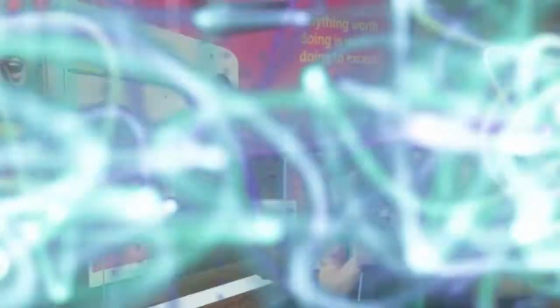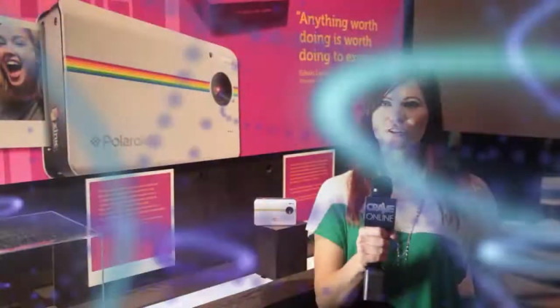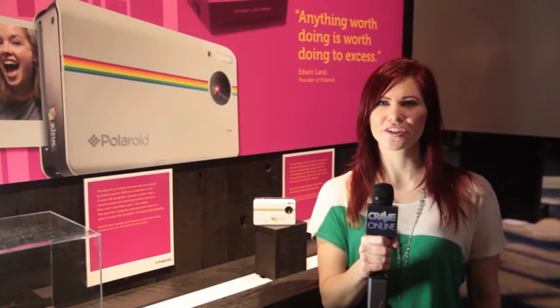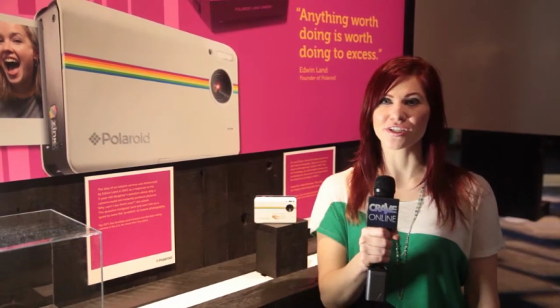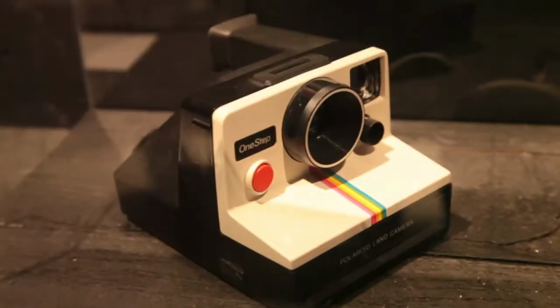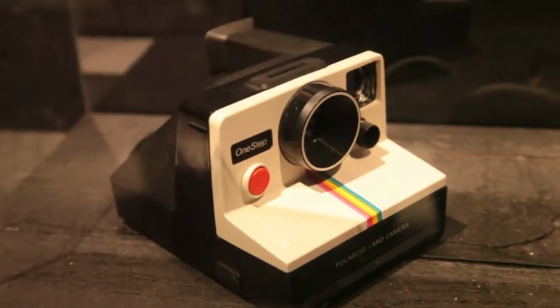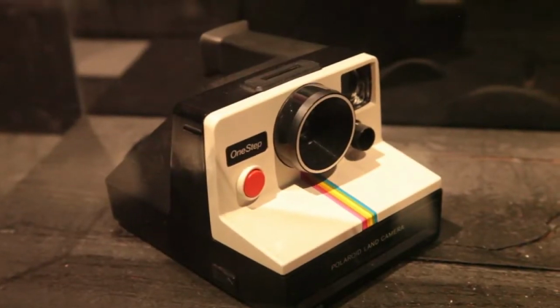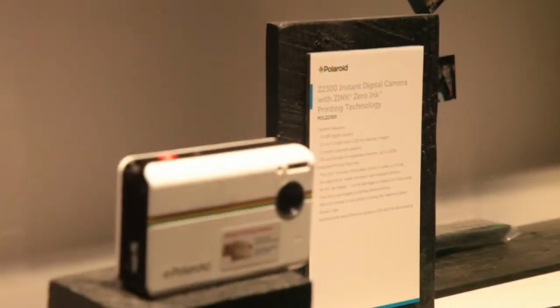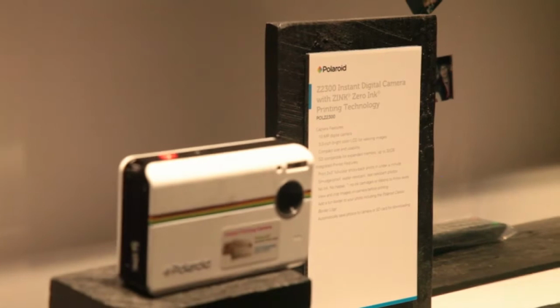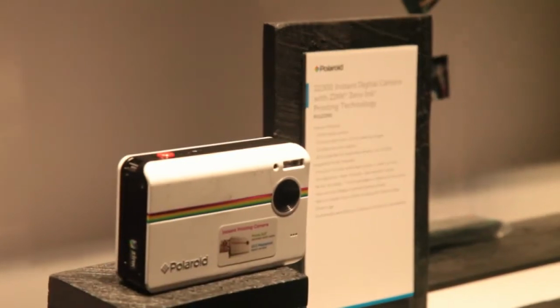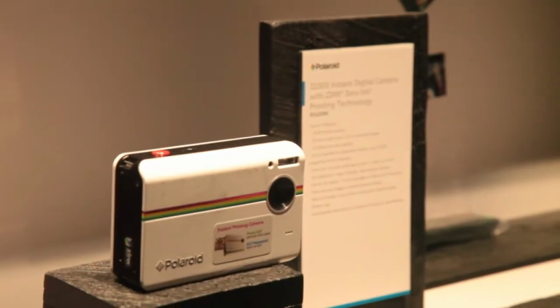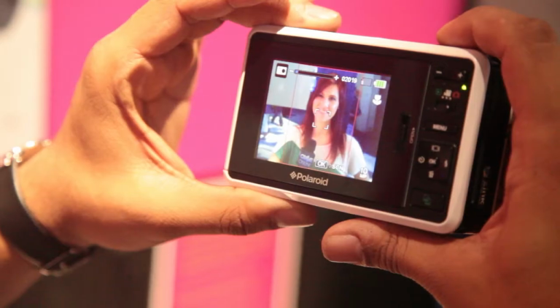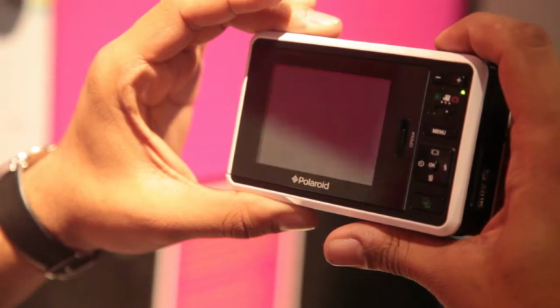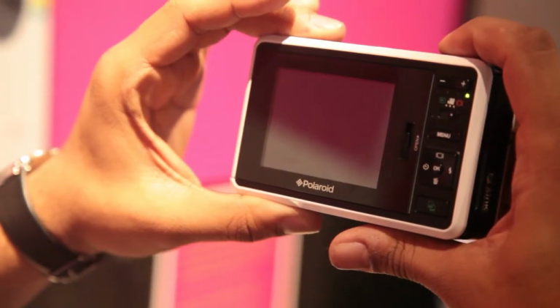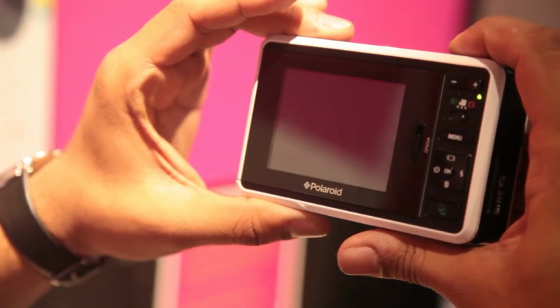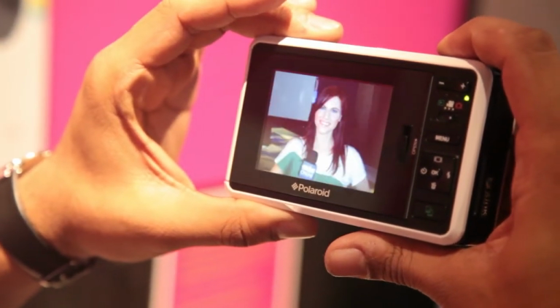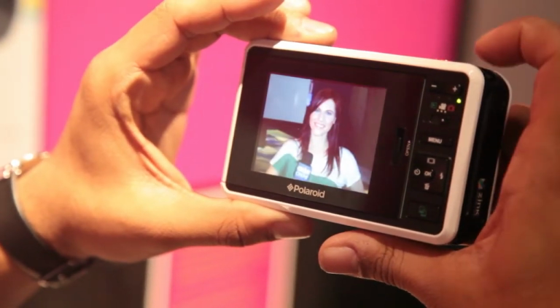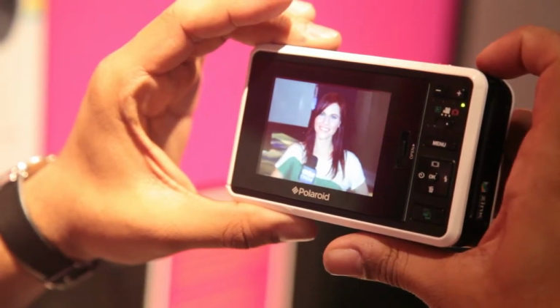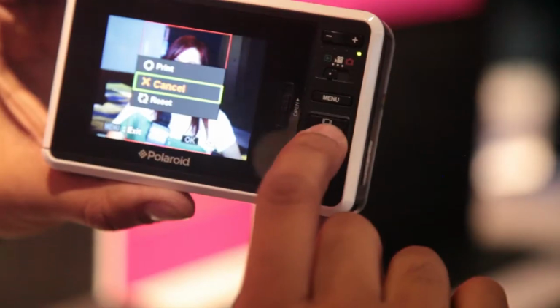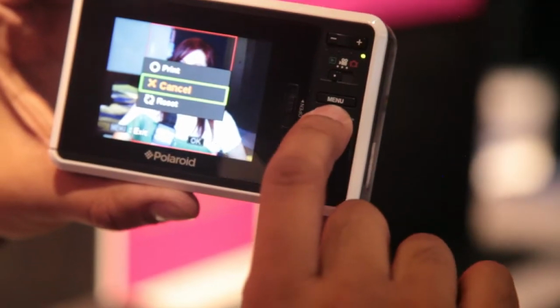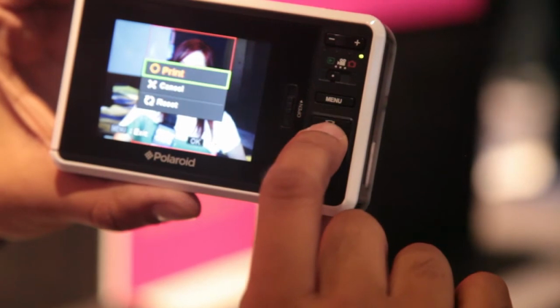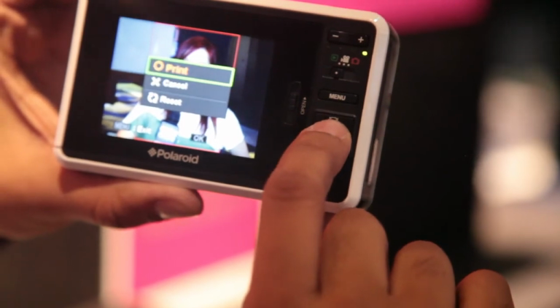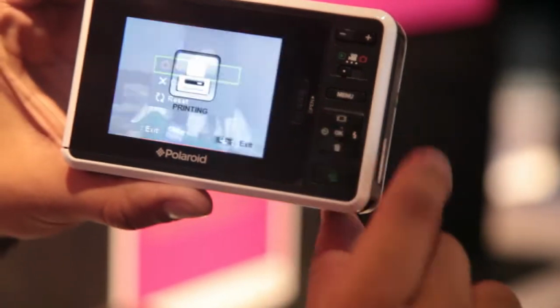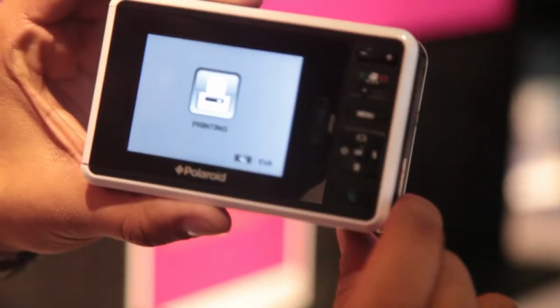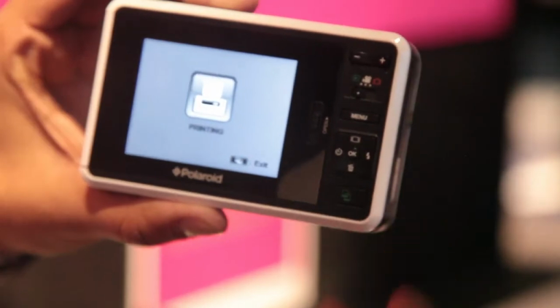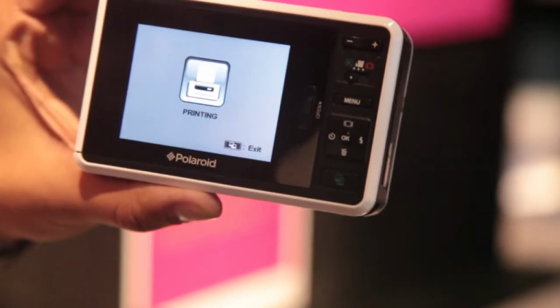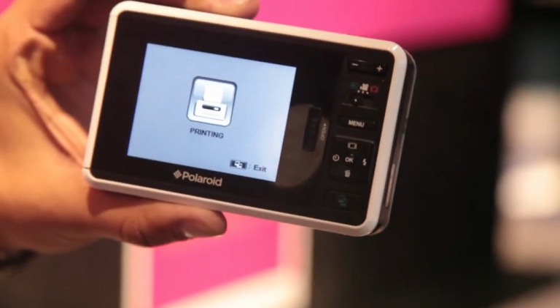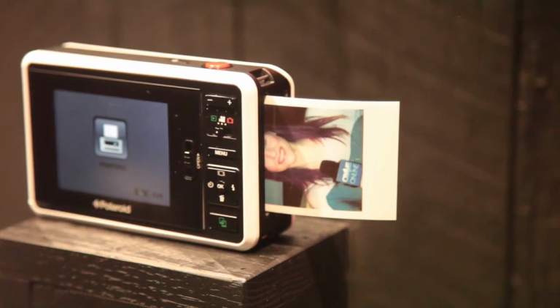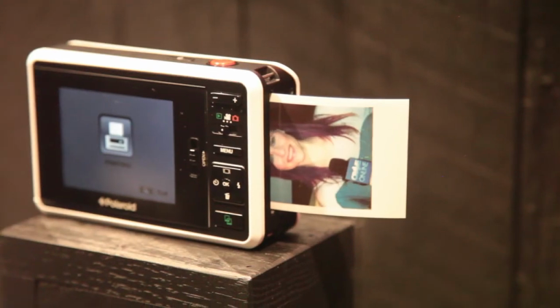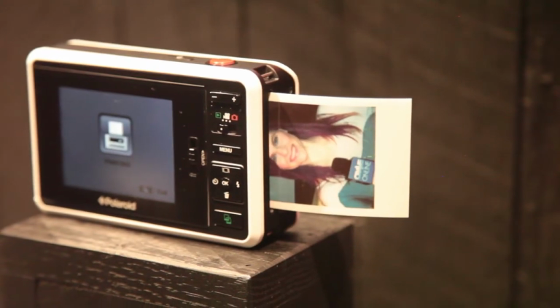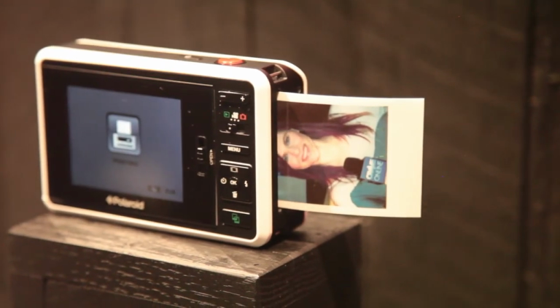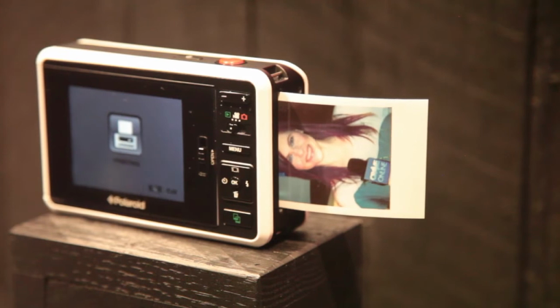Remember Polaroid pictures where you'd just snap and it would instantly print from the camera? Polaroid has updated to the digital age. This is the Polaroid Z2300. Take your 10 megapixel photo, it saves on the SD card, choose your border, and in 45 seconds you'll have a print right in your hands.